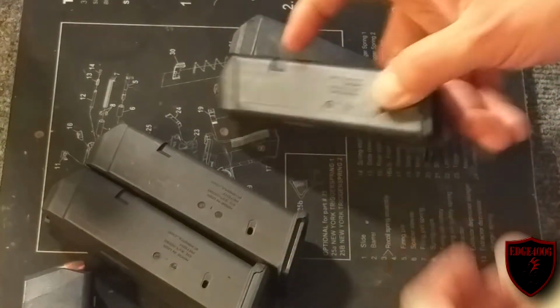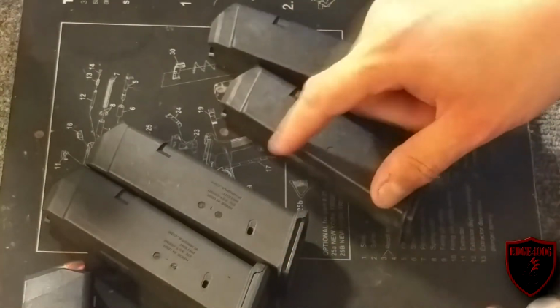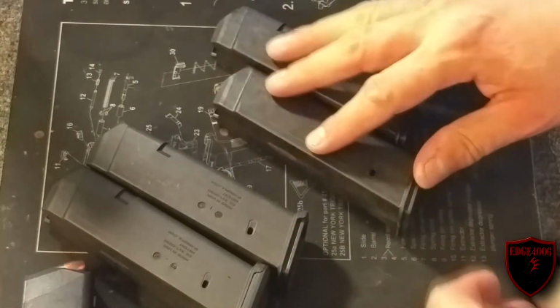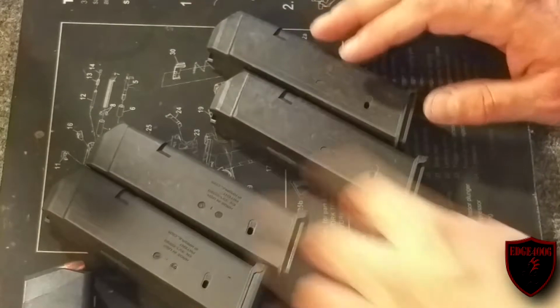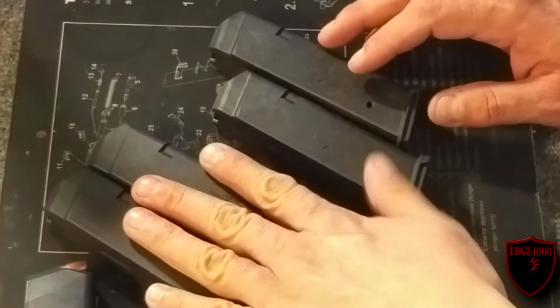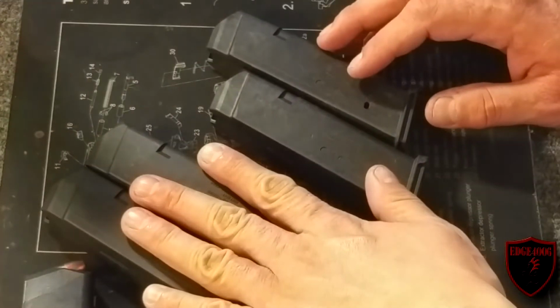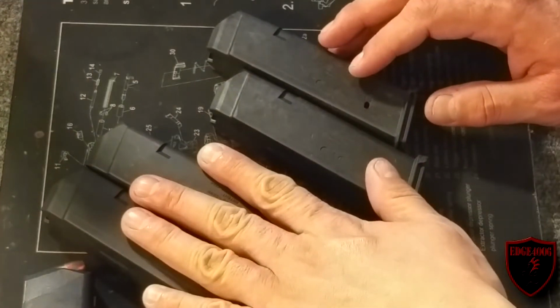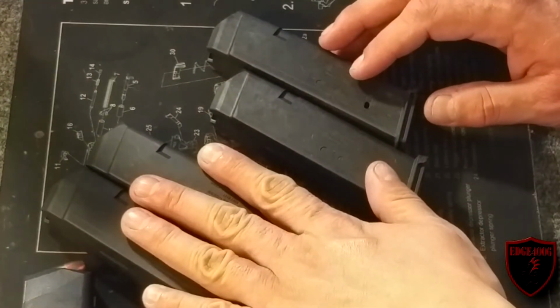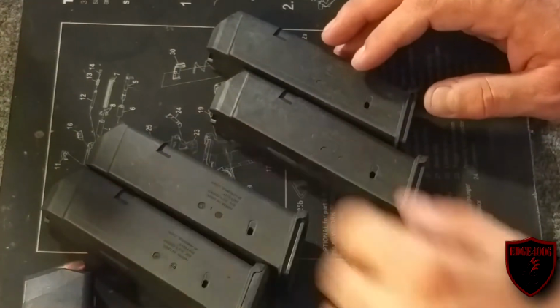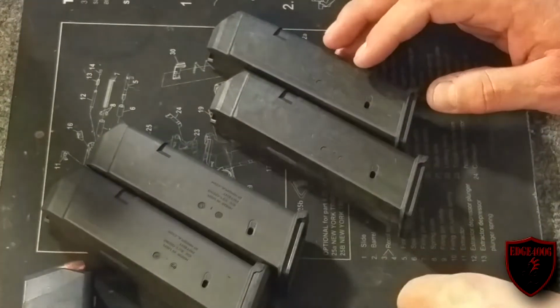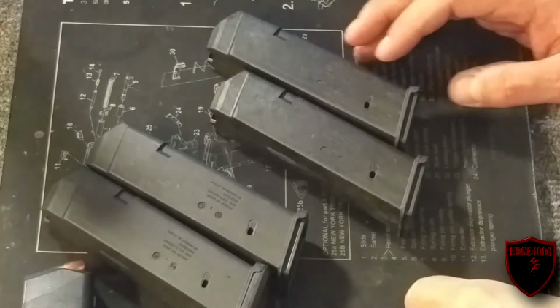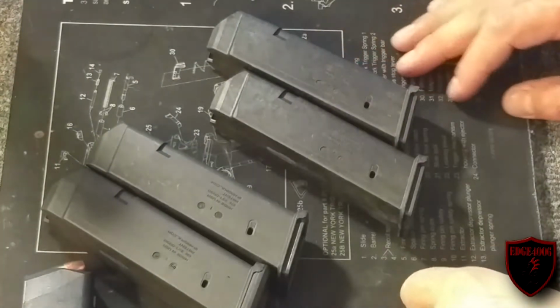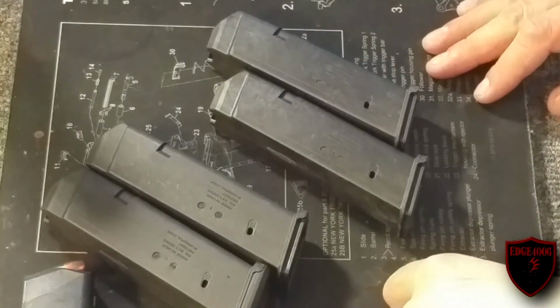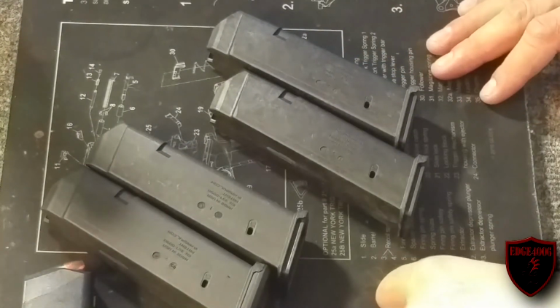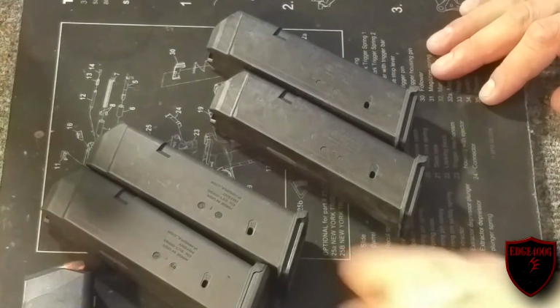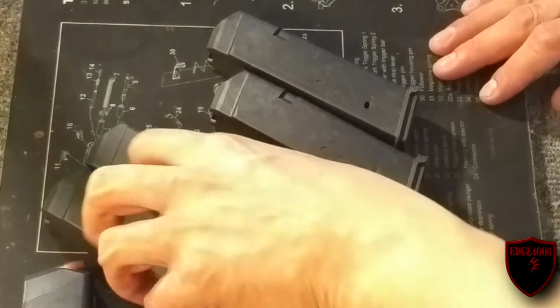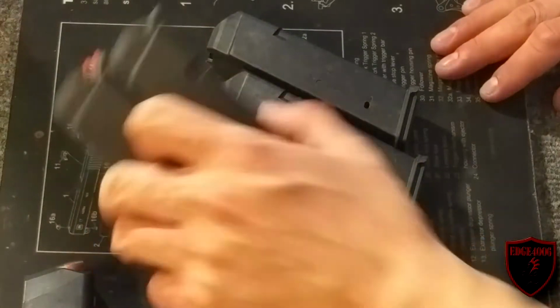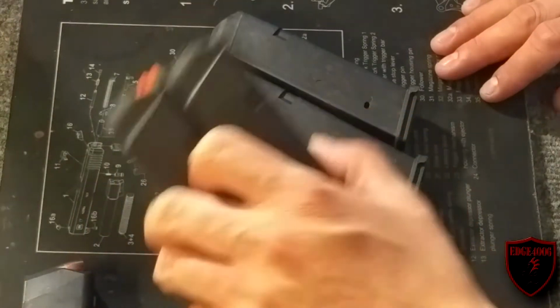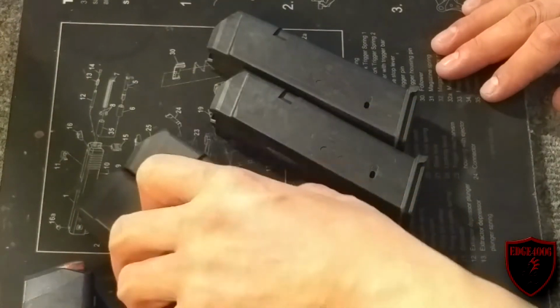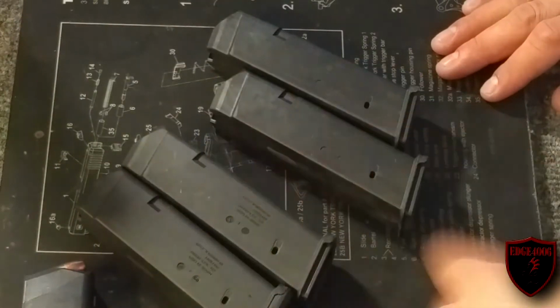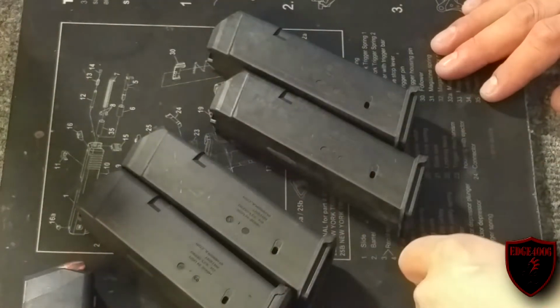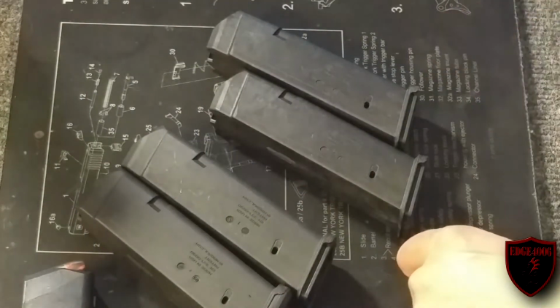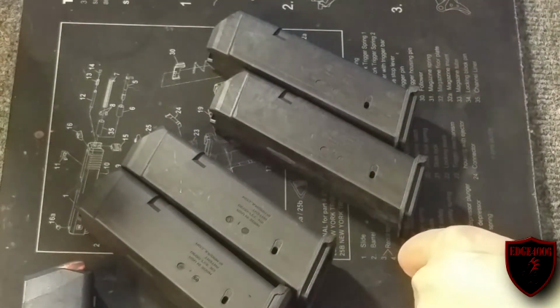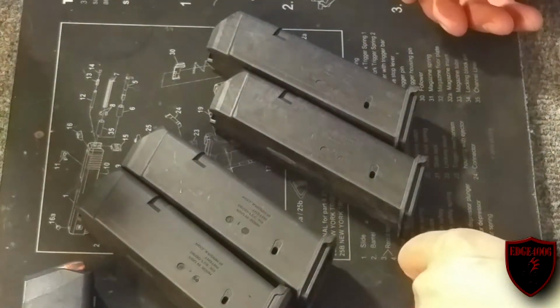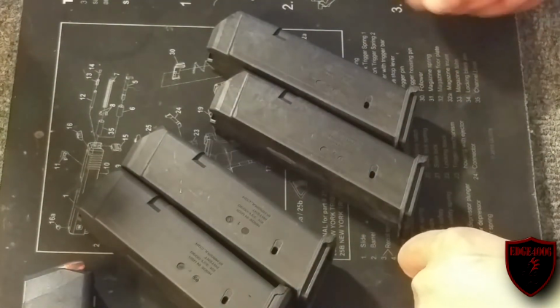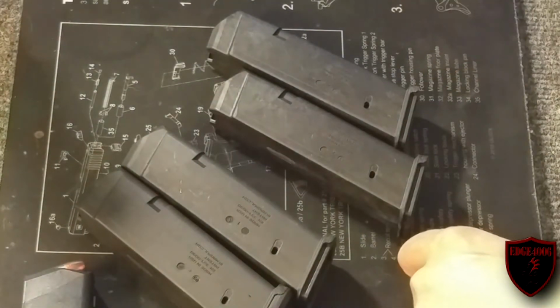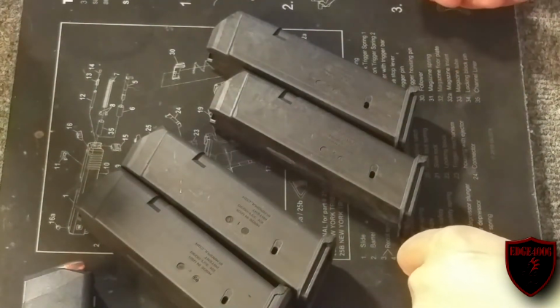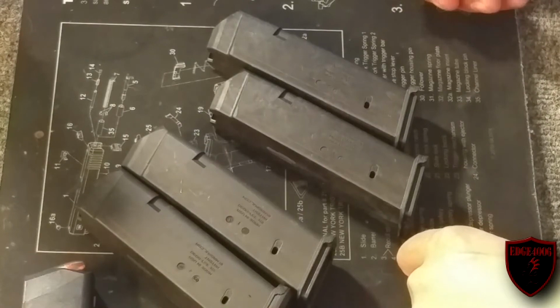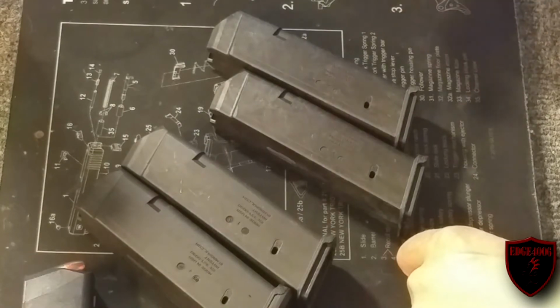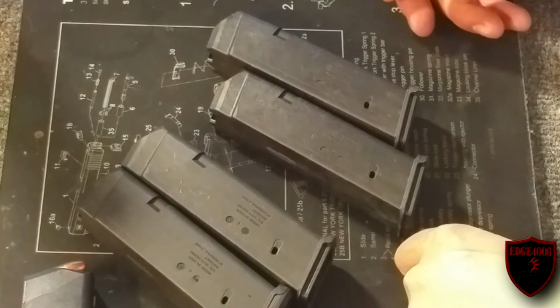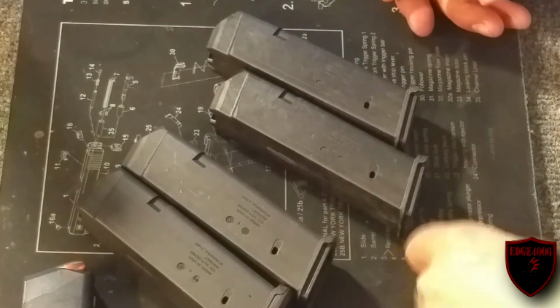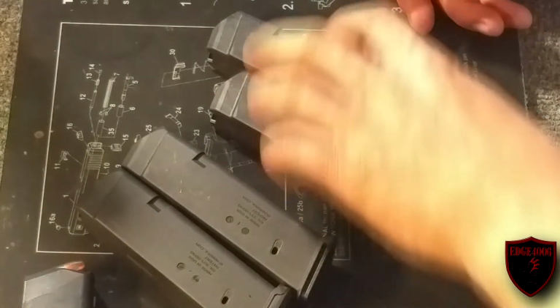They initially sent these out, and they found out that they work great in the Glock 17, but with a Glock 19 or Glock 26, they're having issues. I didn't get specifics, but I understand there were failure to extract or failure to feed issues and stuff like that.